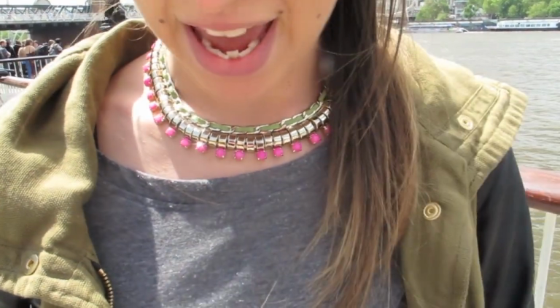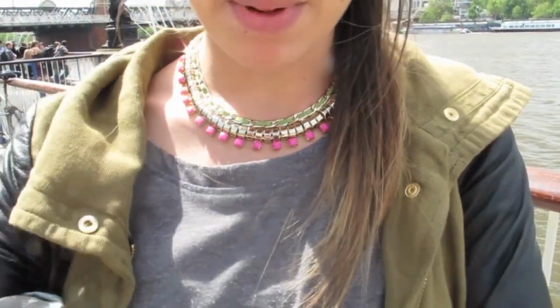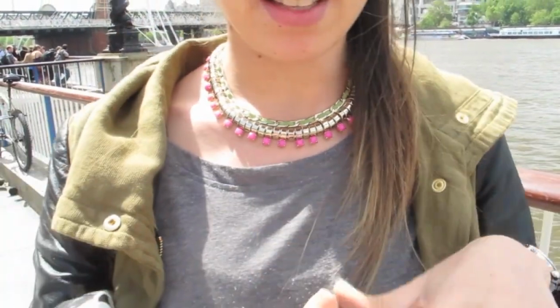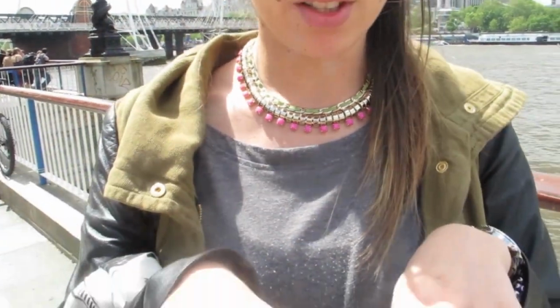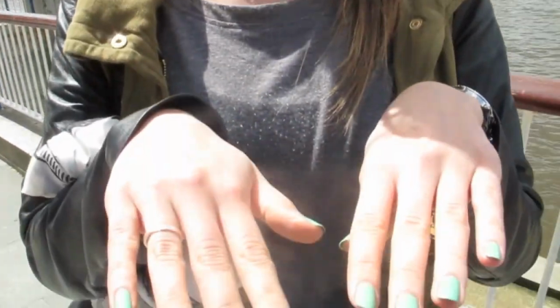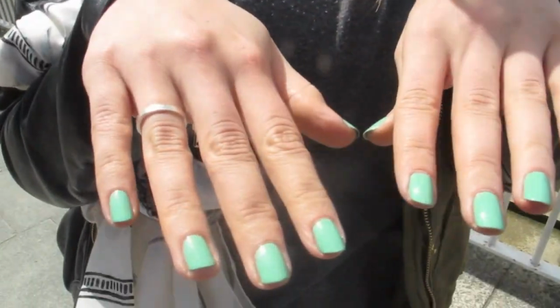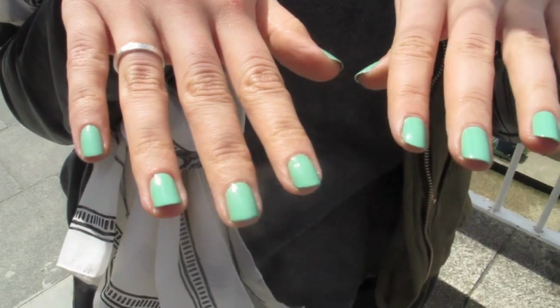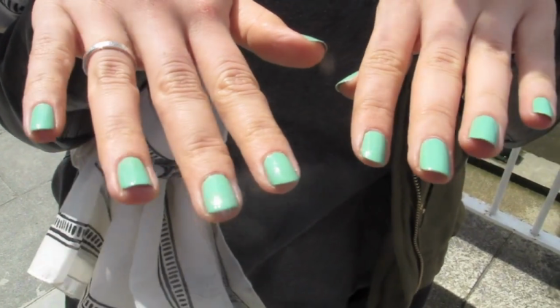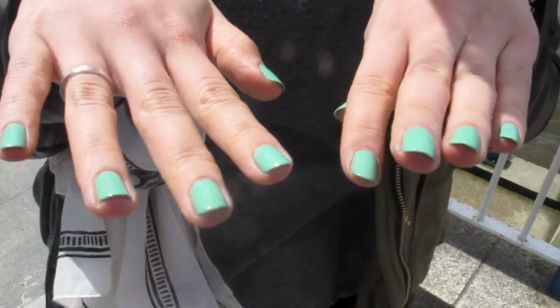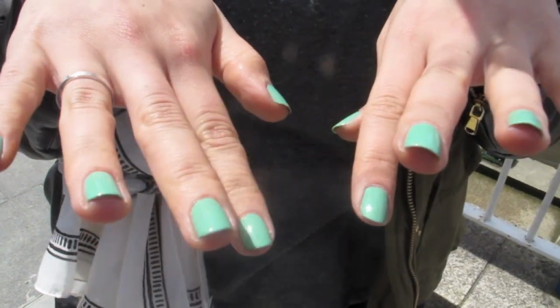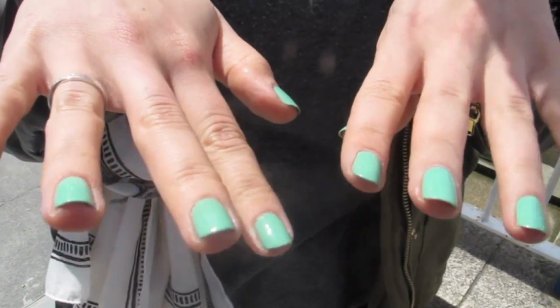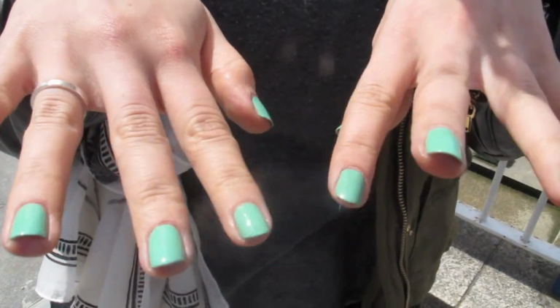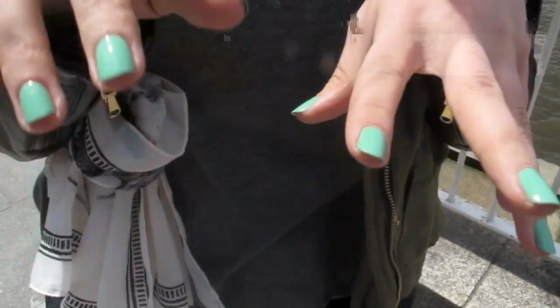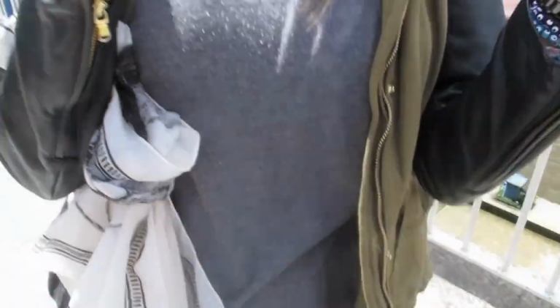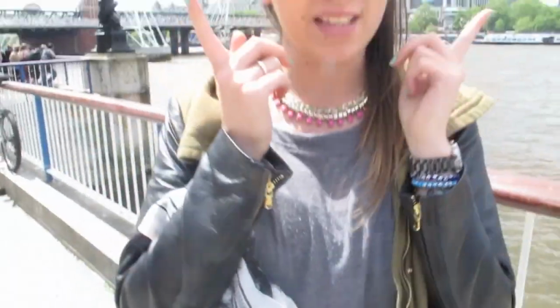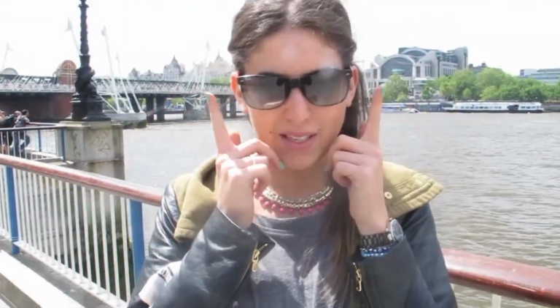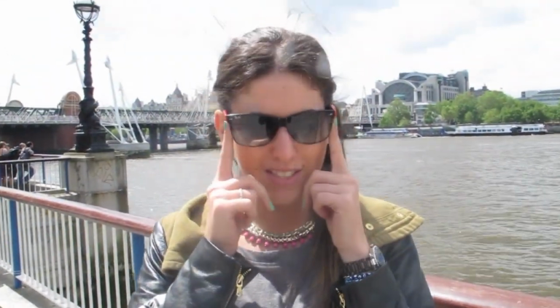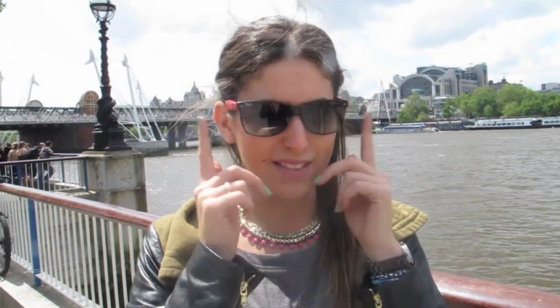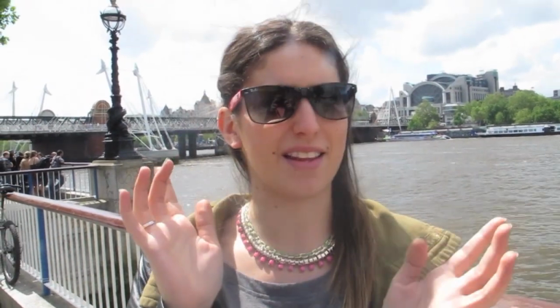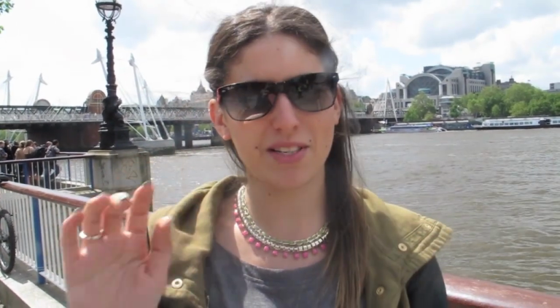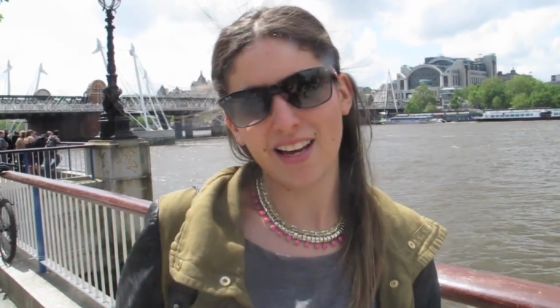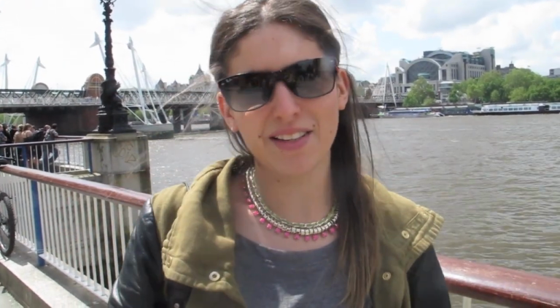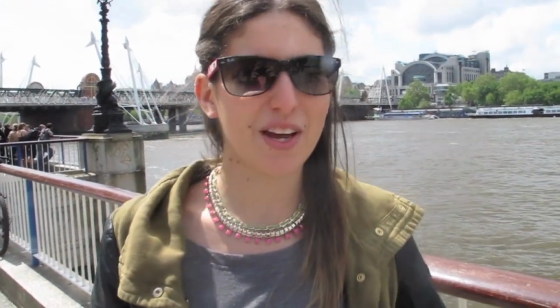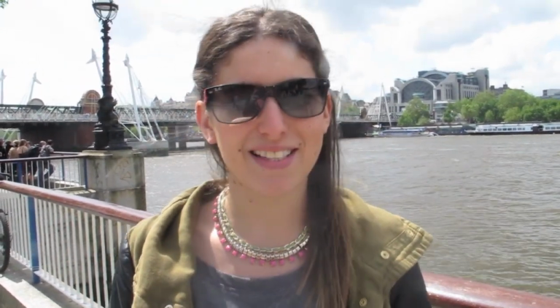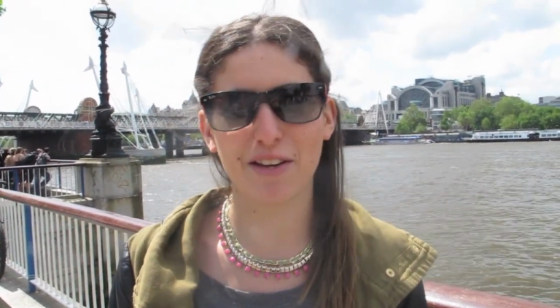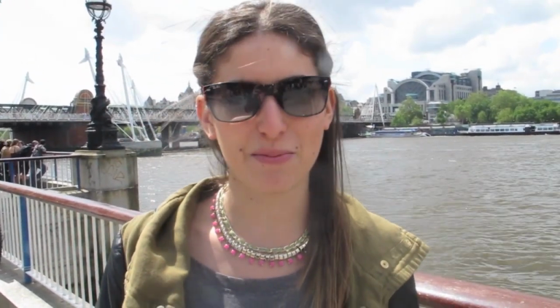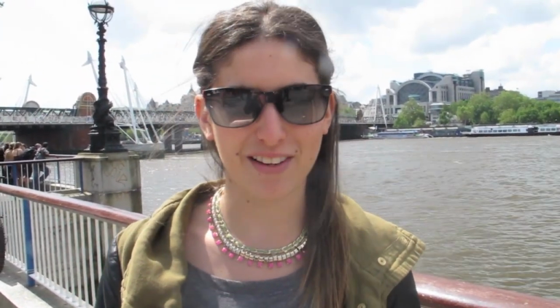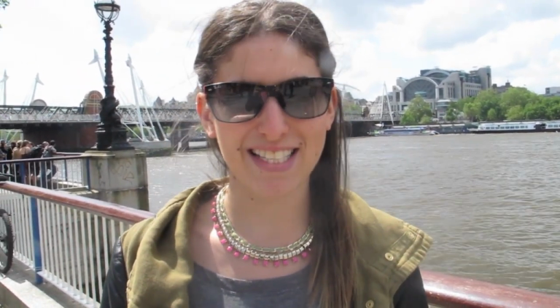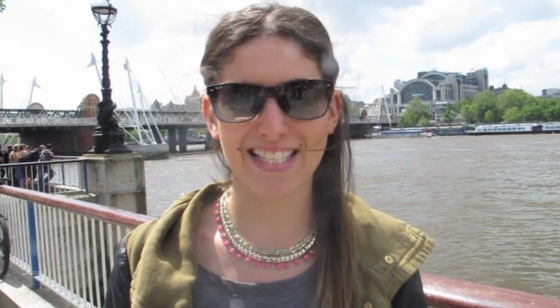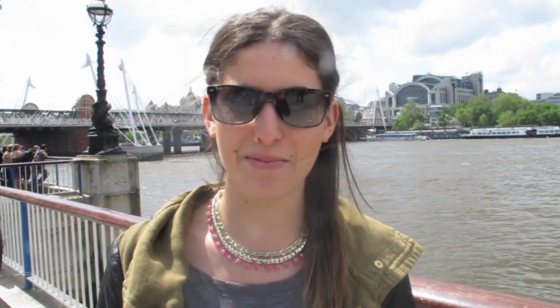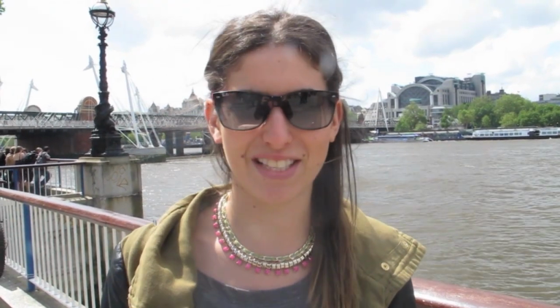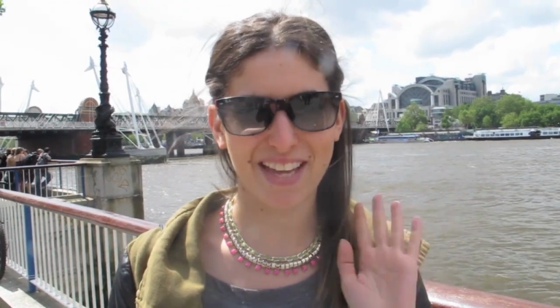And on my nails, I've got Topshop's Gone Fishing, which is a really nice green. And then my sunglasses are Ray-Bans. And that's pretty much it. So yeah, I hope you liked it. Let me know if you want me to do more outfit of the days and see you in my next video. Thanks.